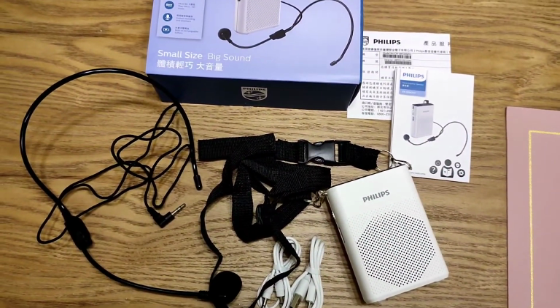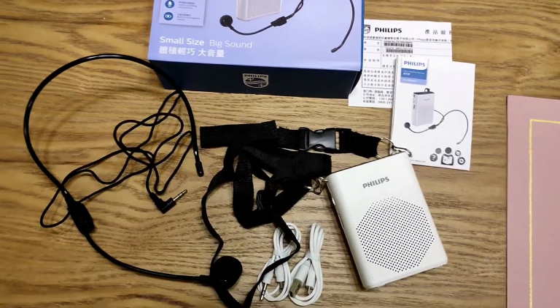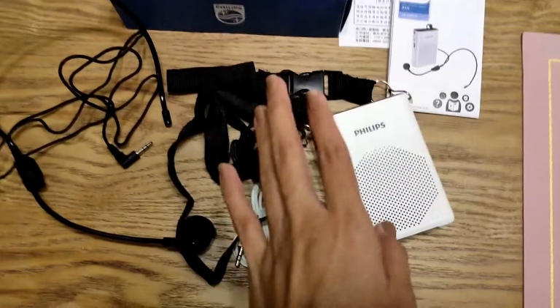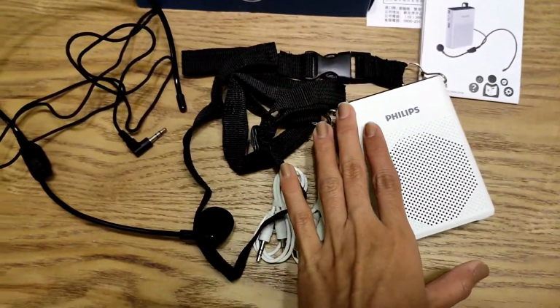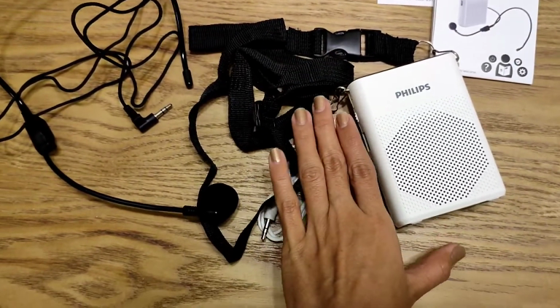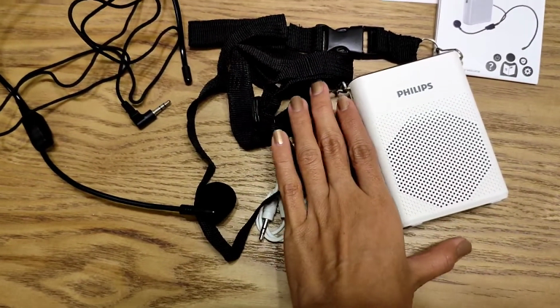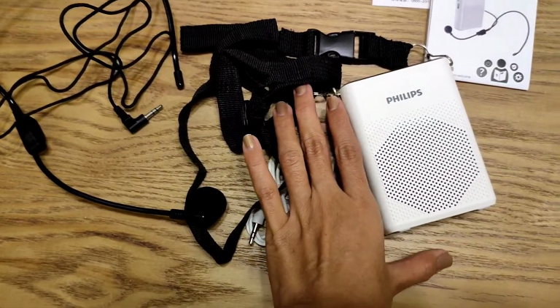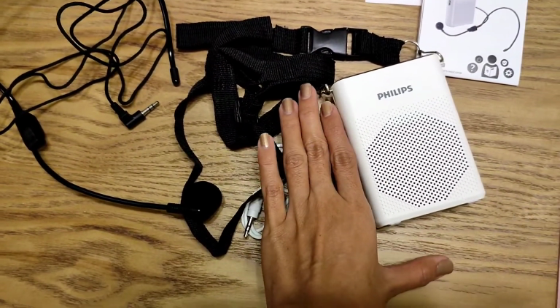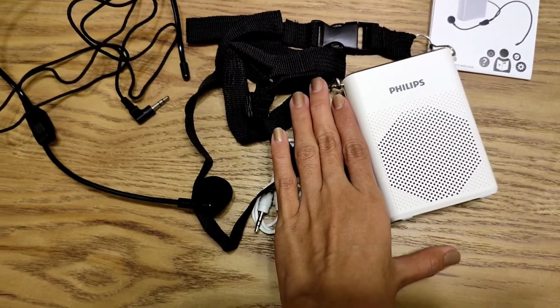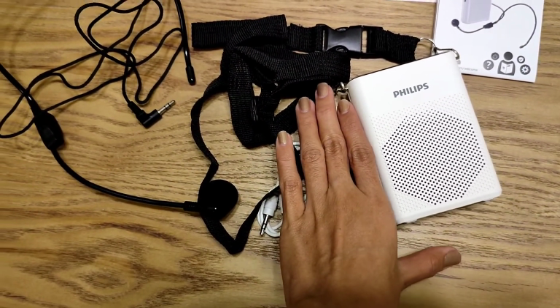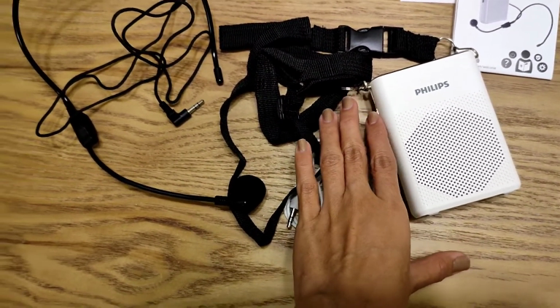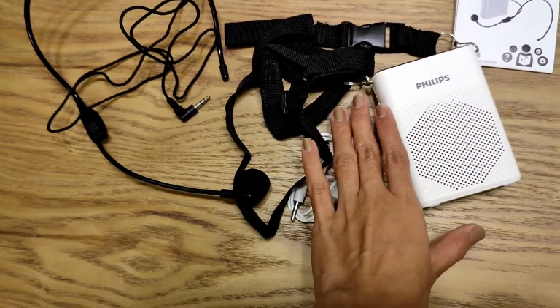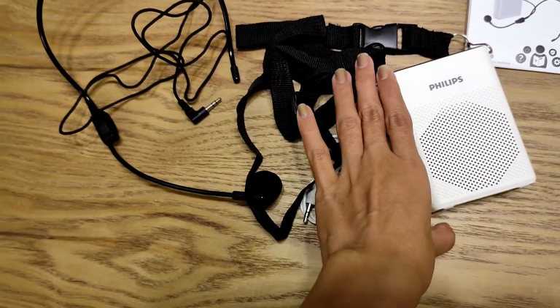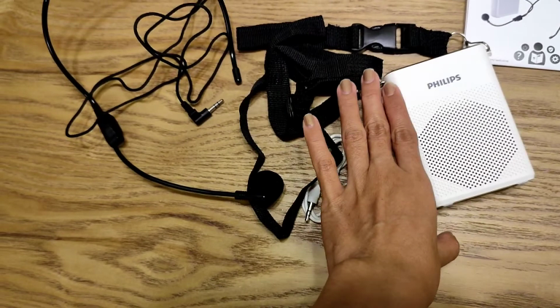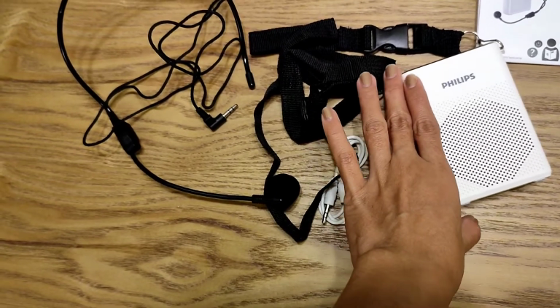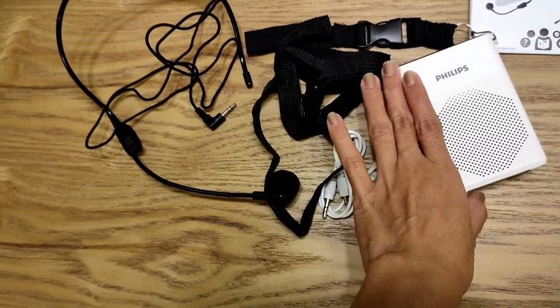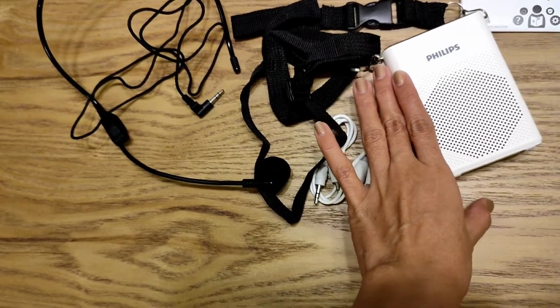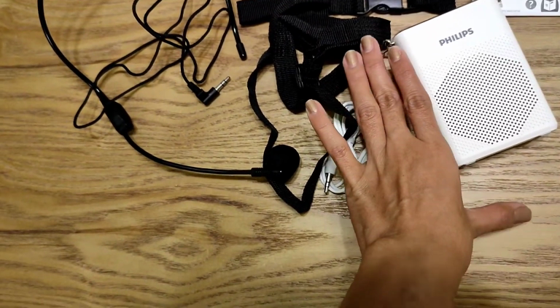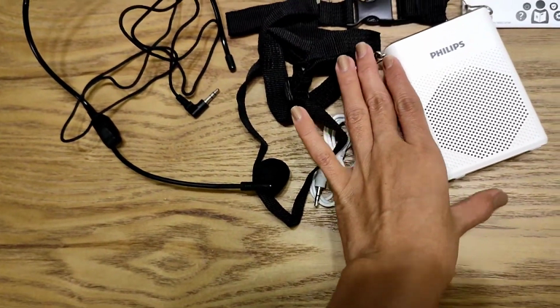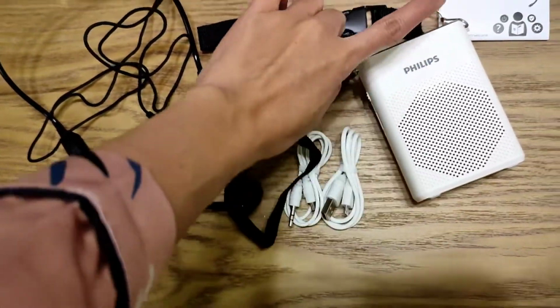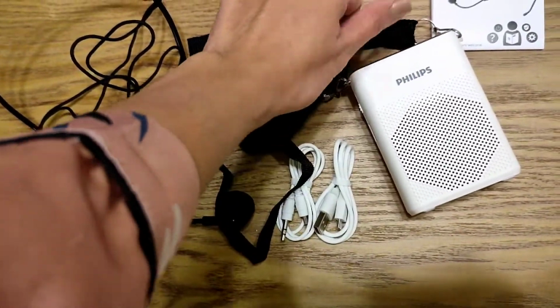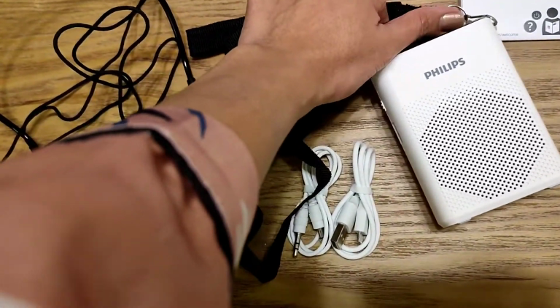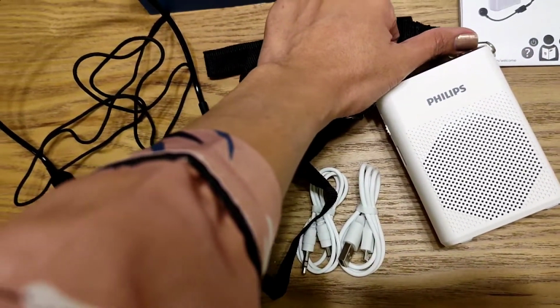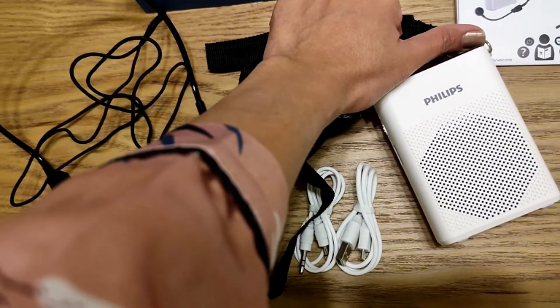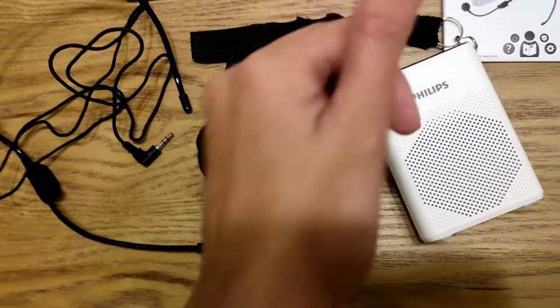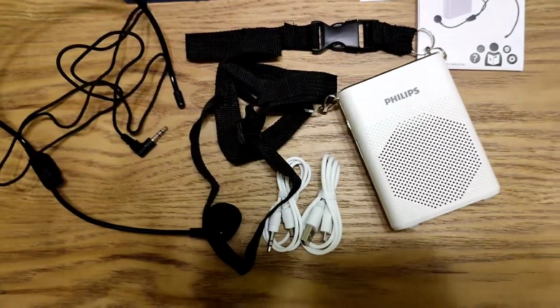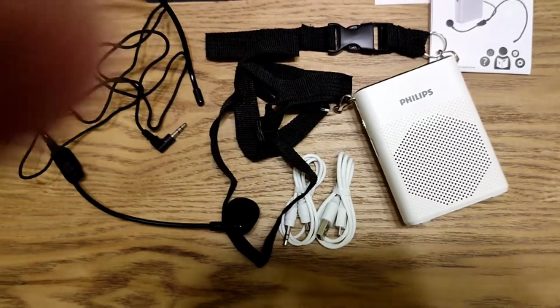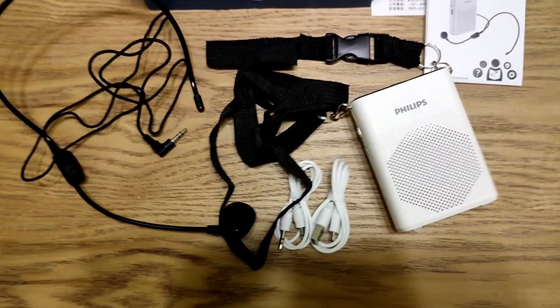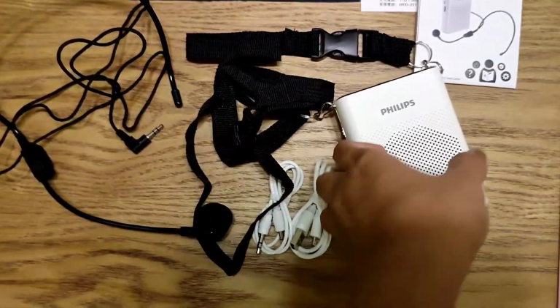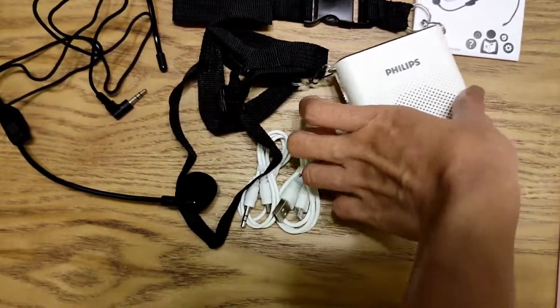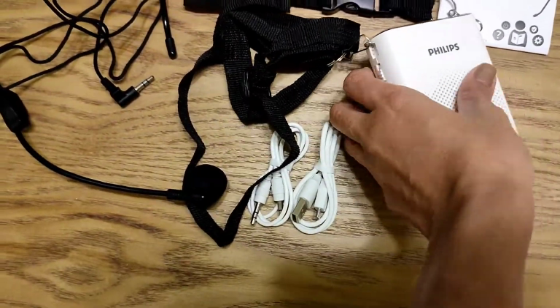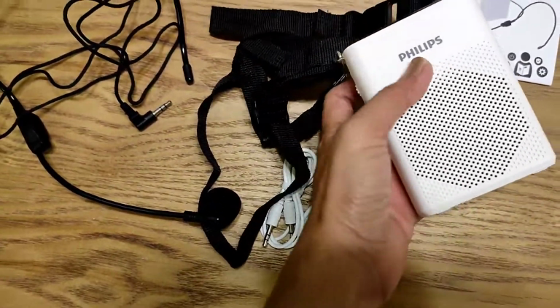Here you go. Maliit talaga siya — para siyang power bank.